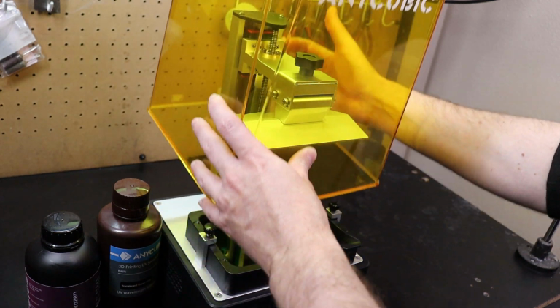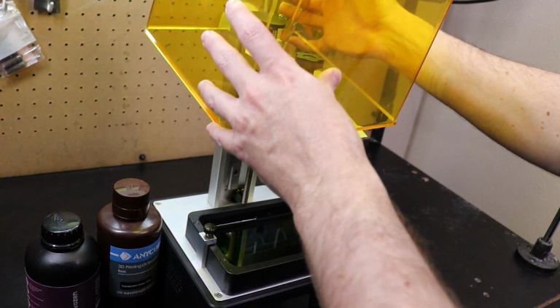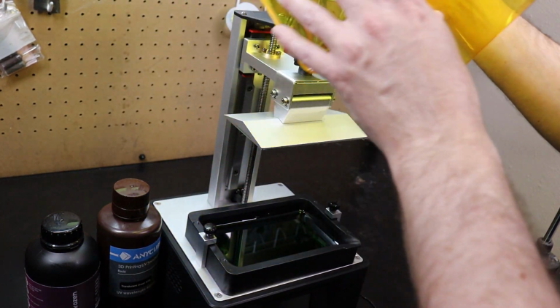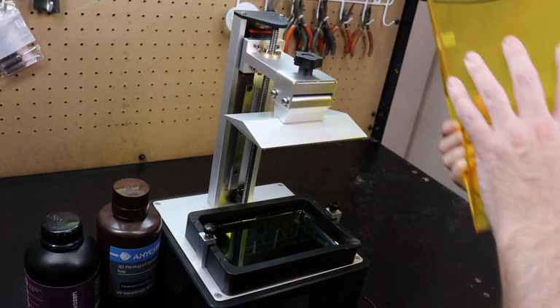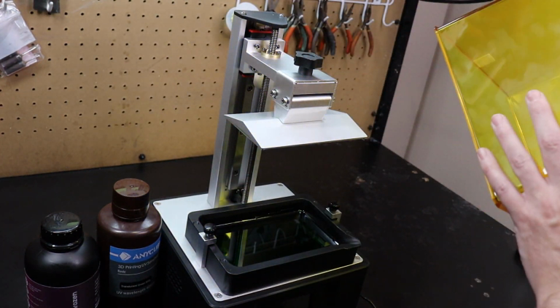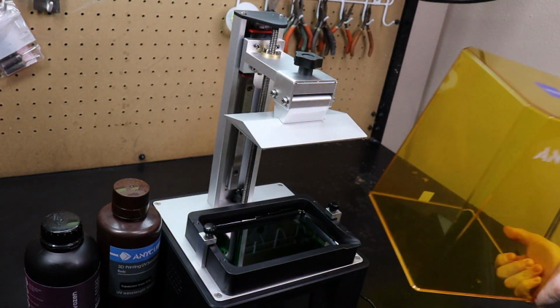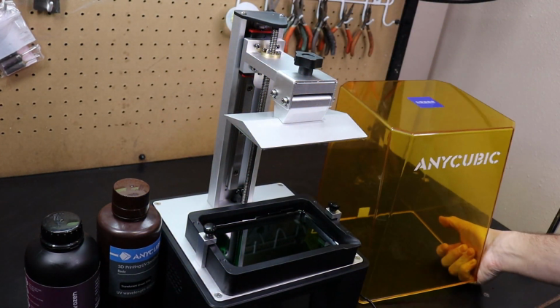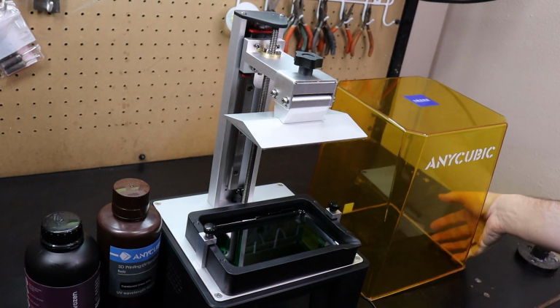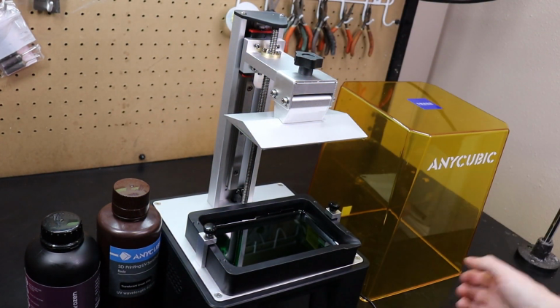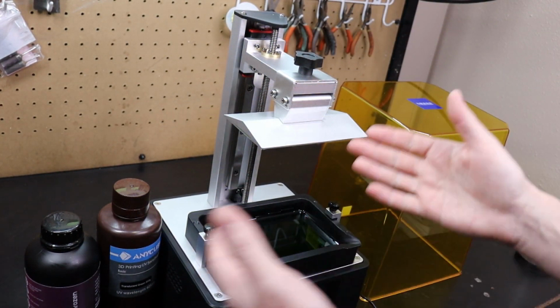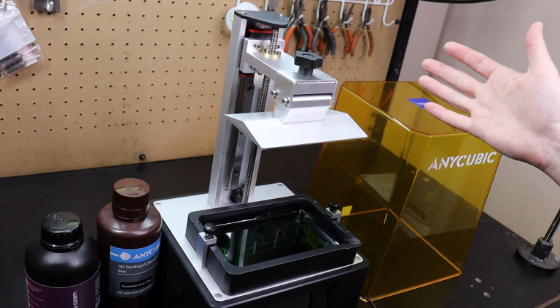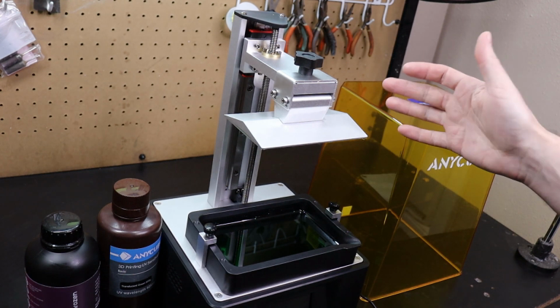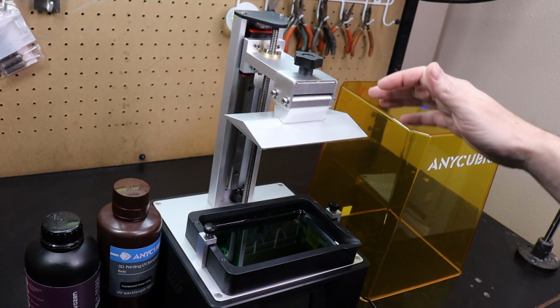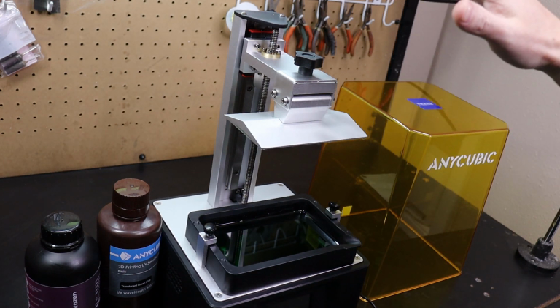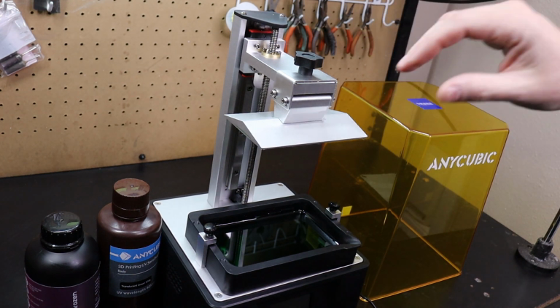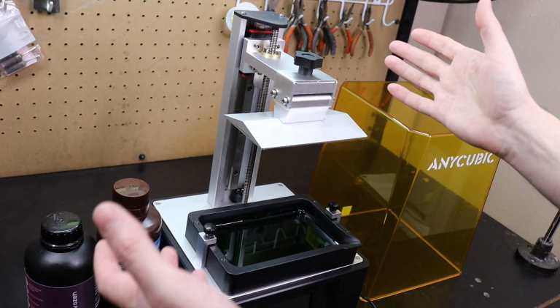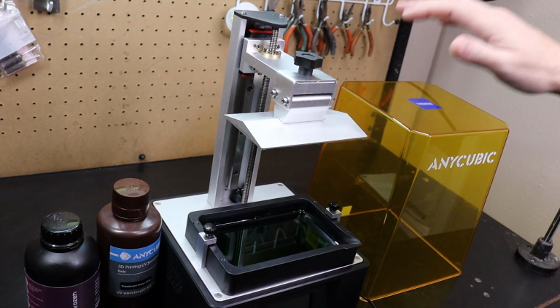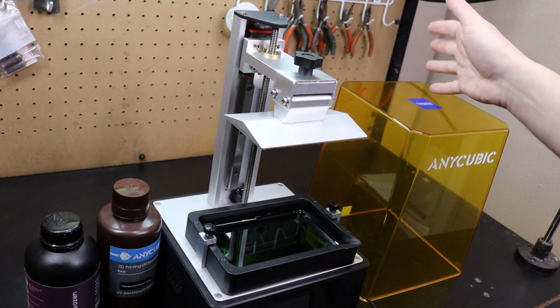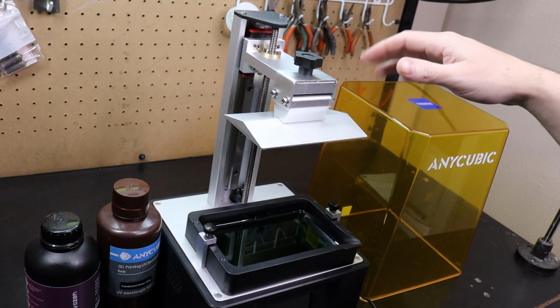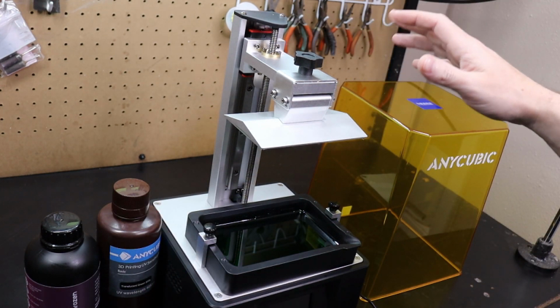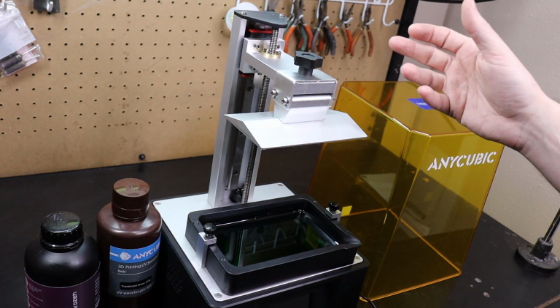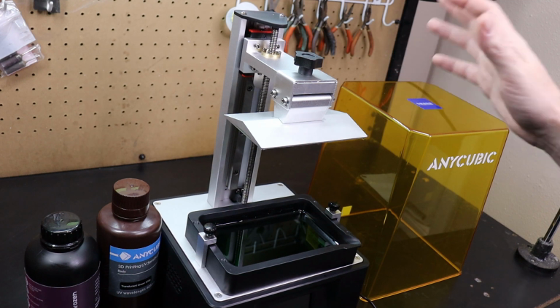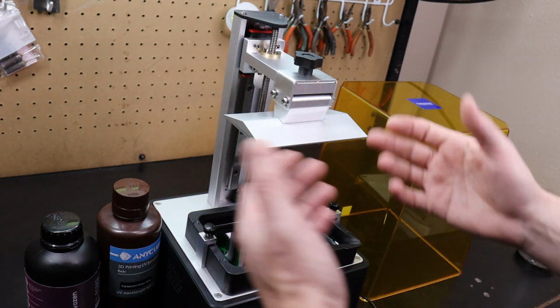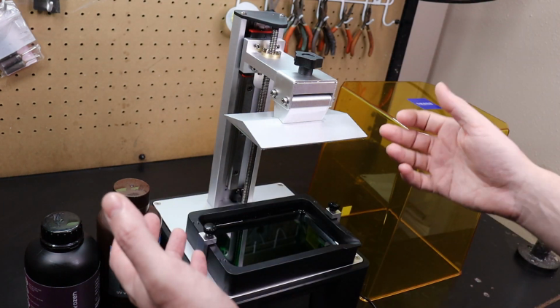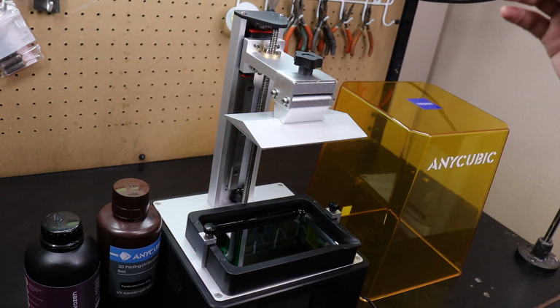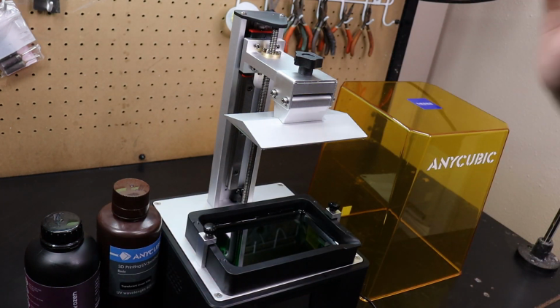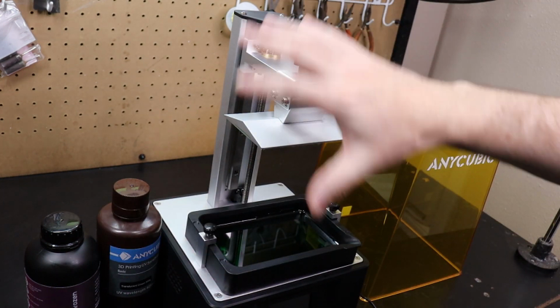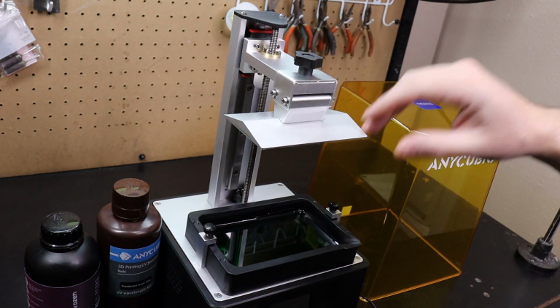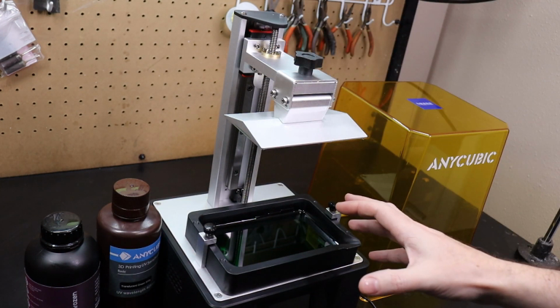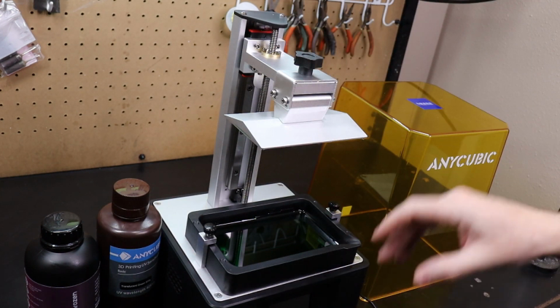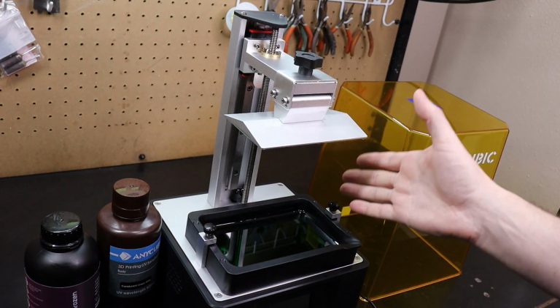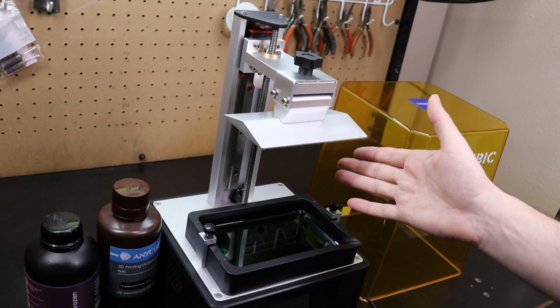What you get is basically the same form factor as every printer on the market right now. Everyone's pretty much figured out this is the setup they're going with, but normally they have differences in their hardware, software, and their price points.